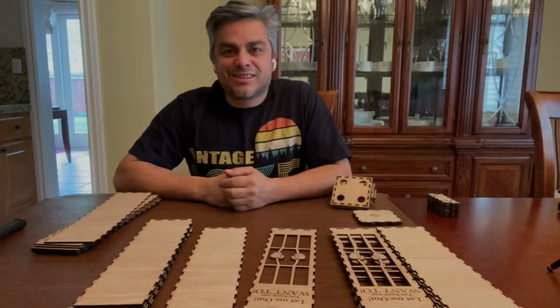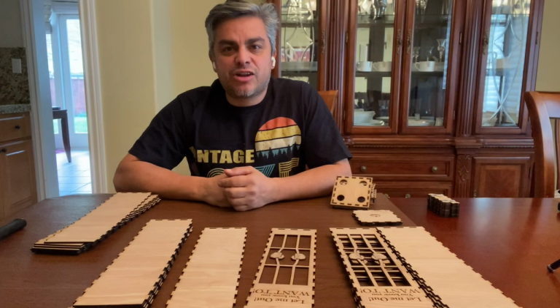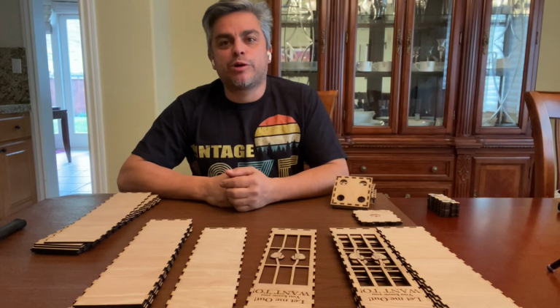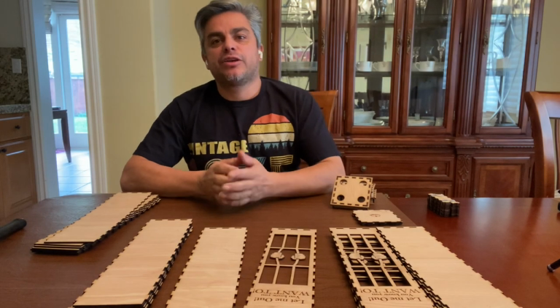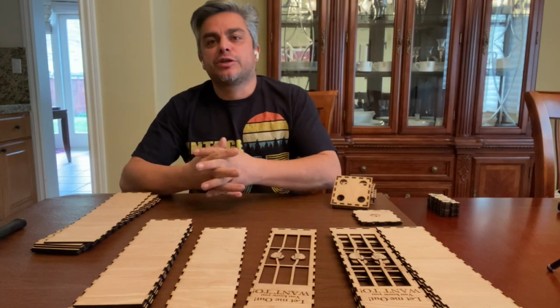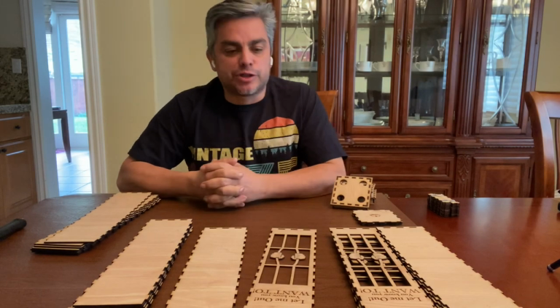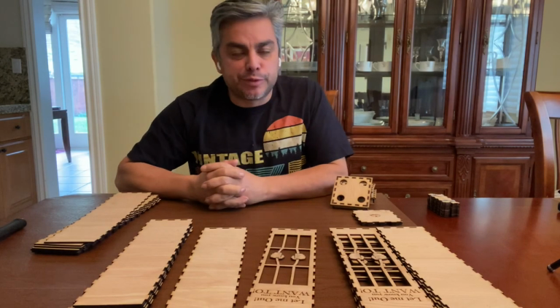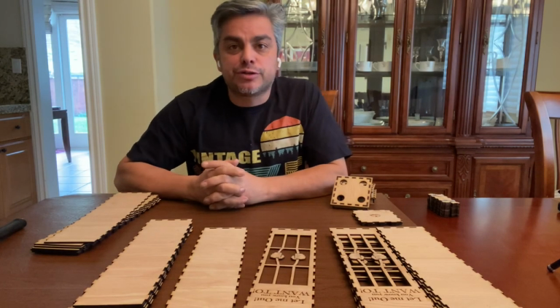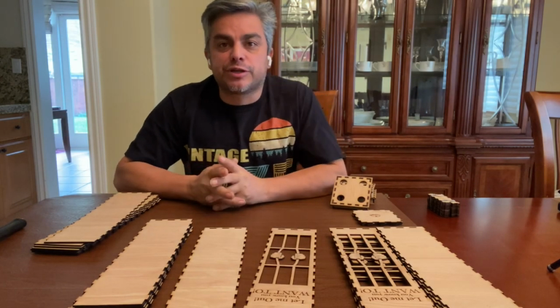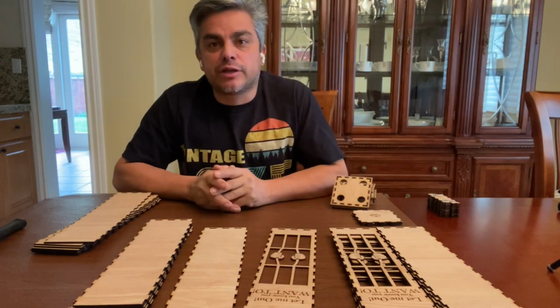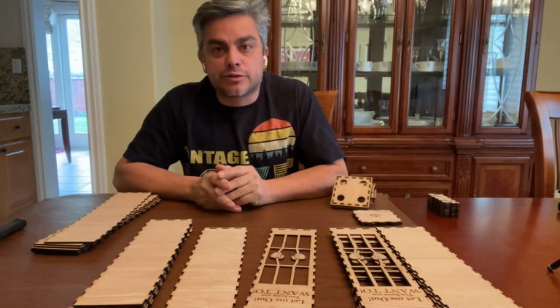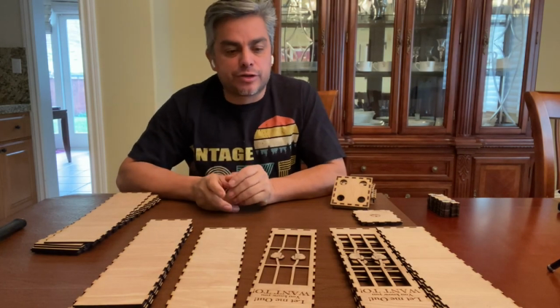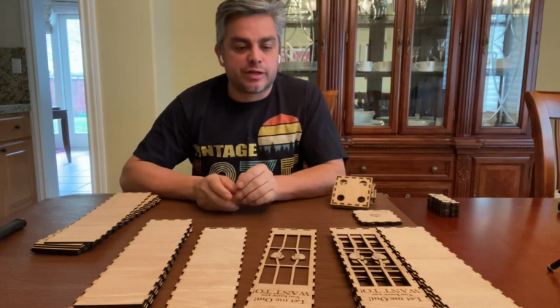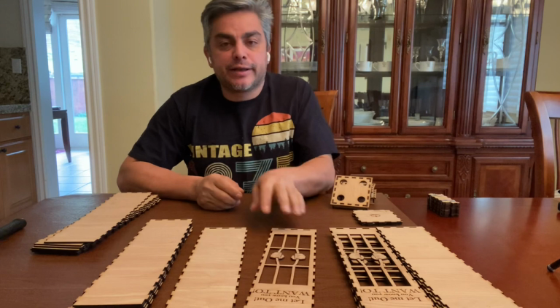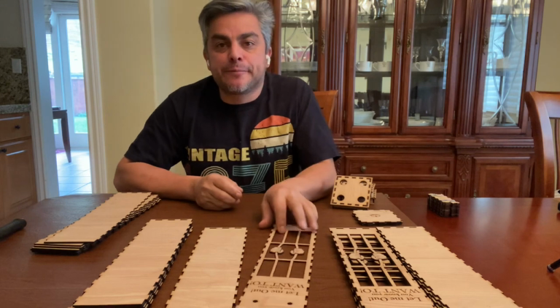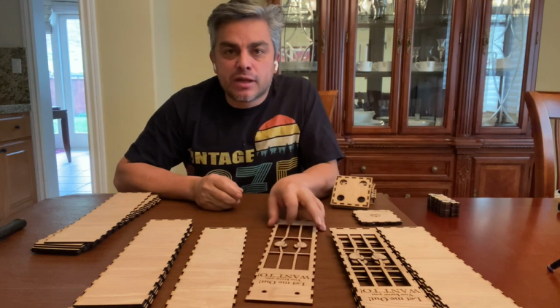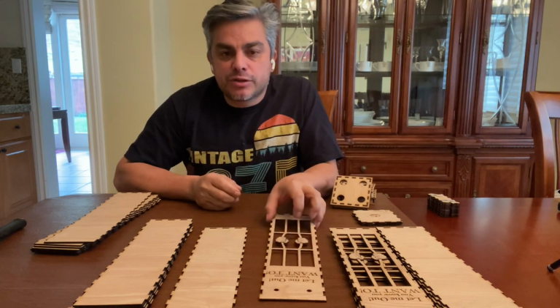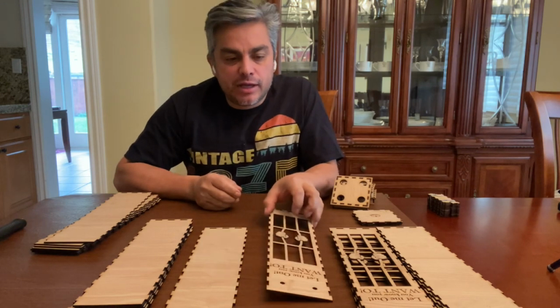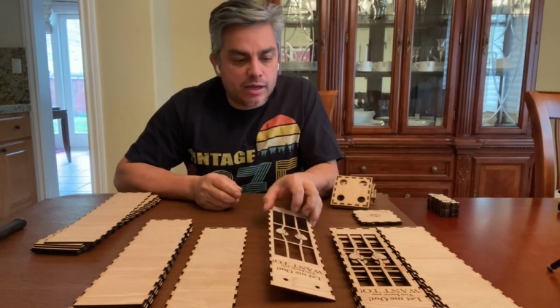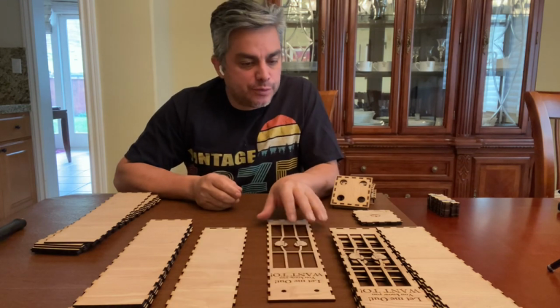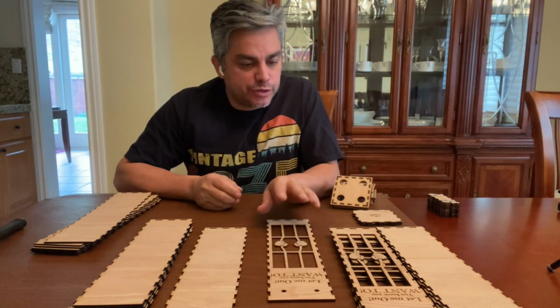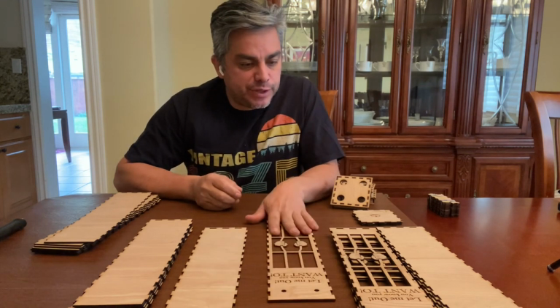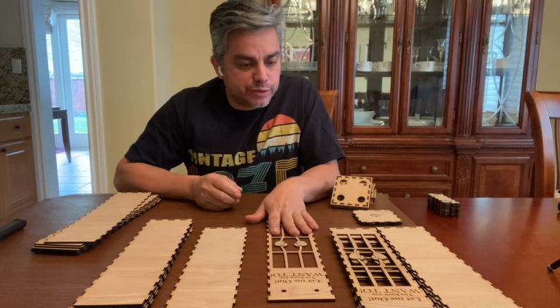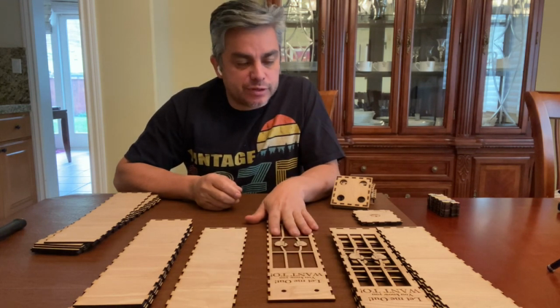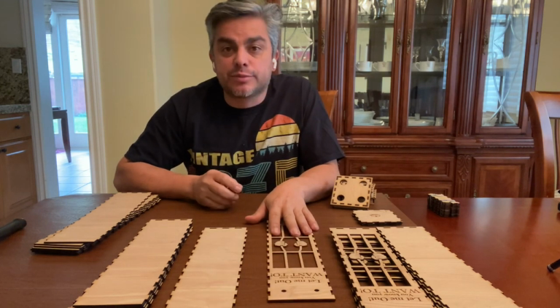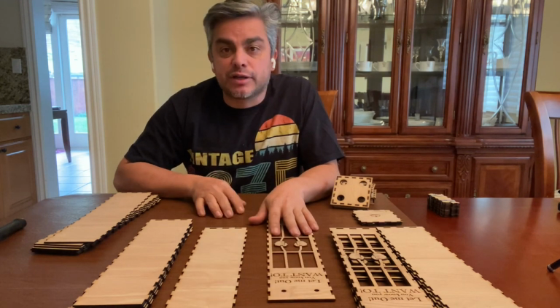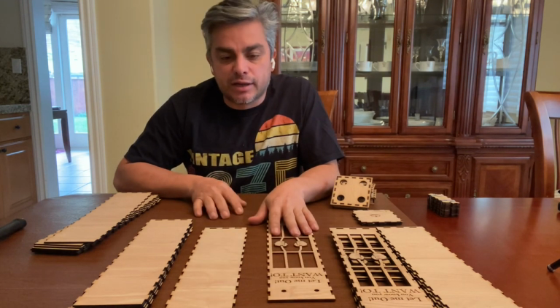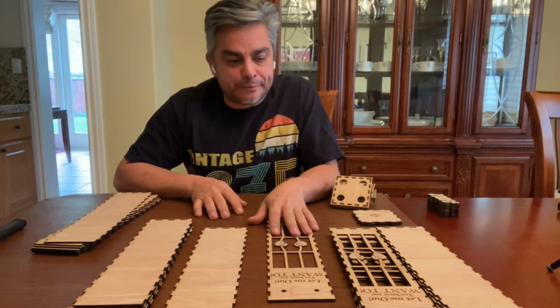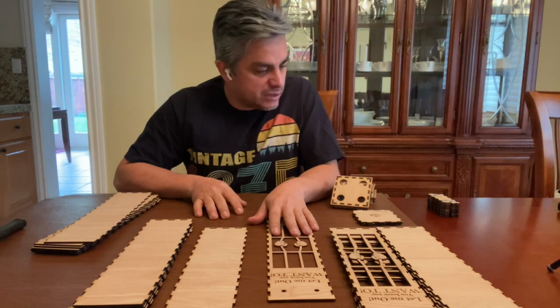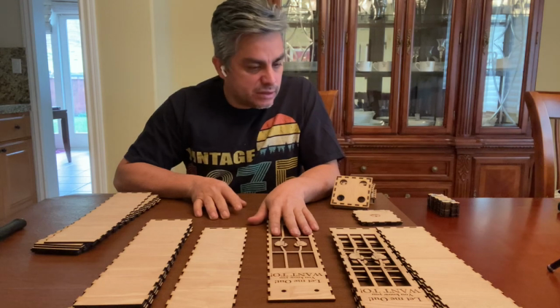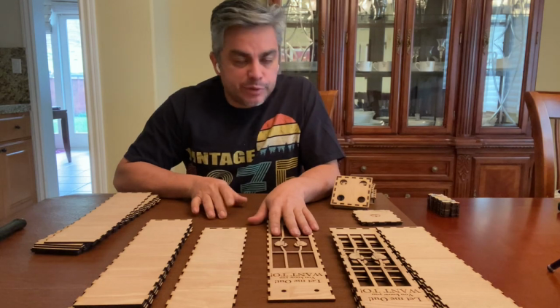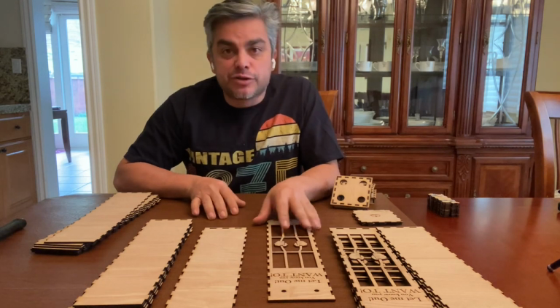Hello everyone, thank you so much for joining me. Mauricio here at TicoLazer Creations, and today I'm going to be doing something that I've been meaning to do.